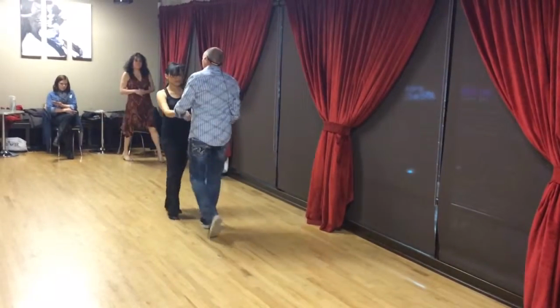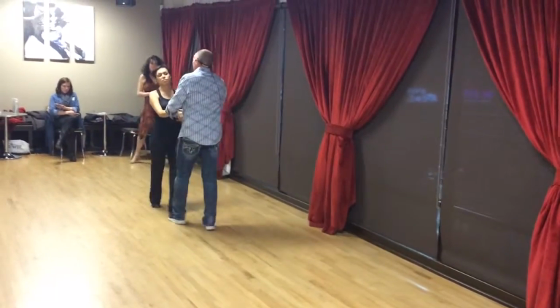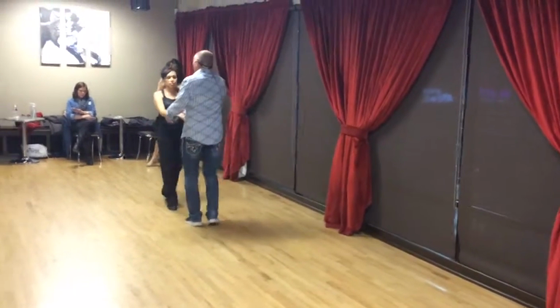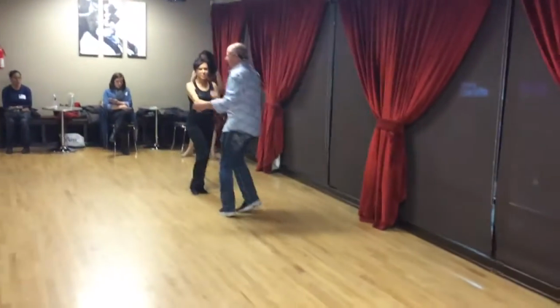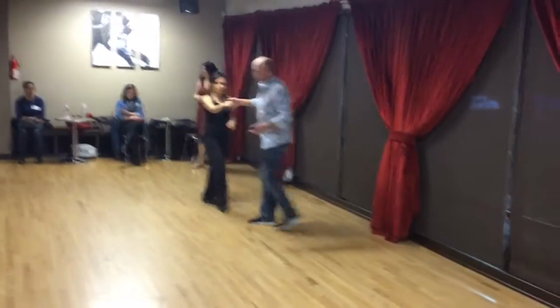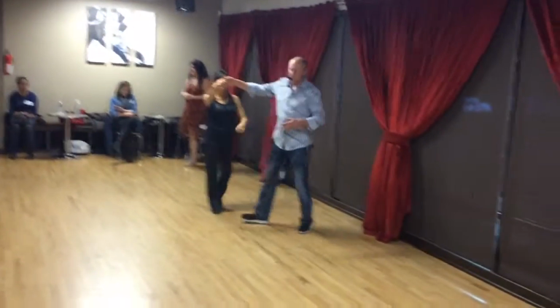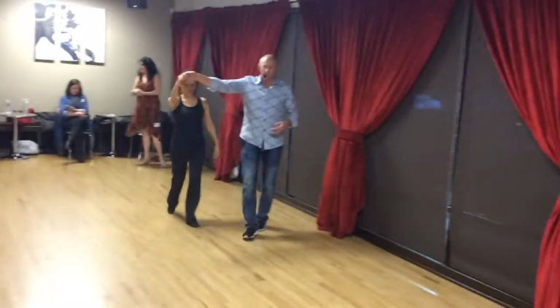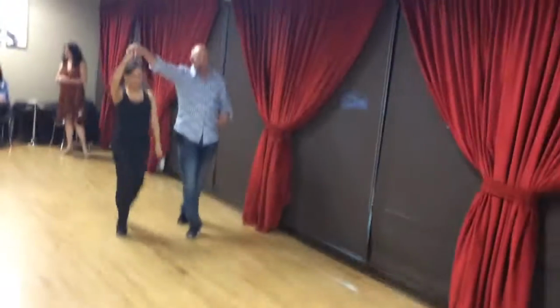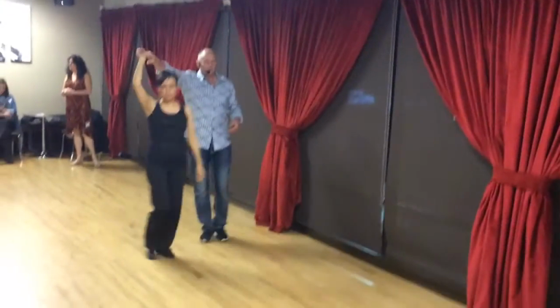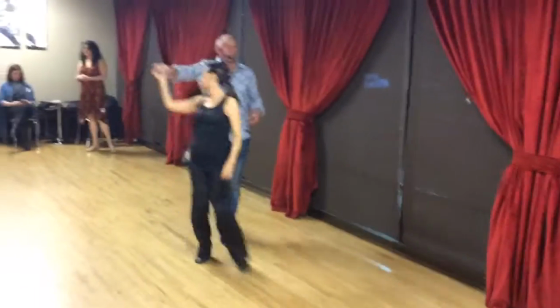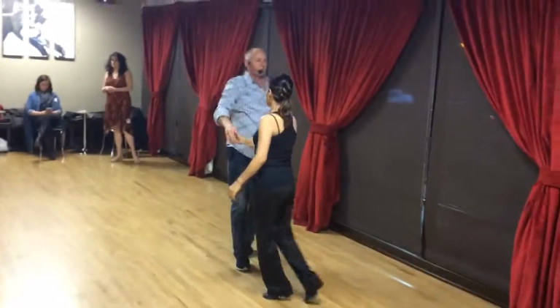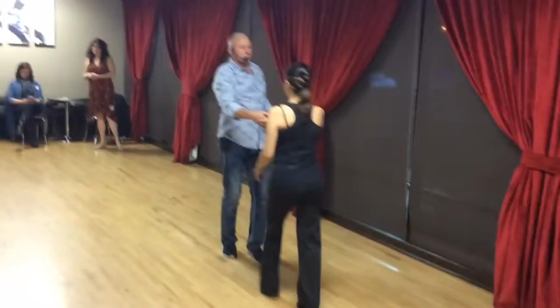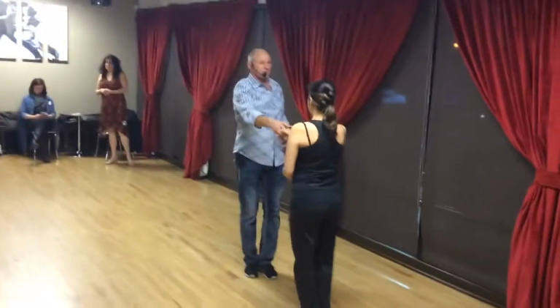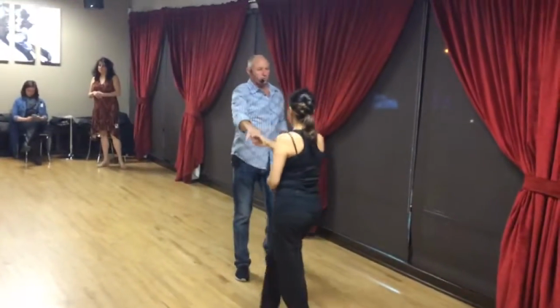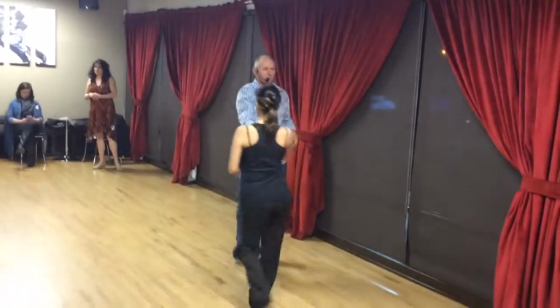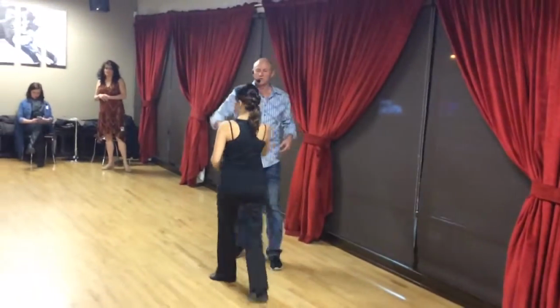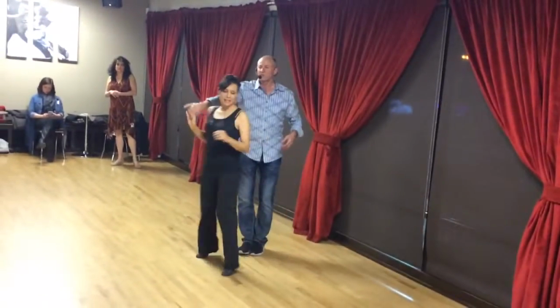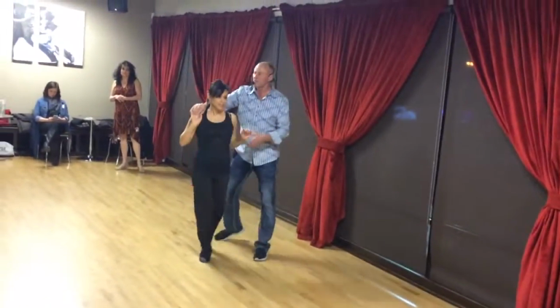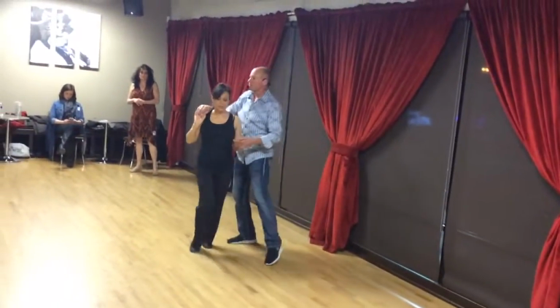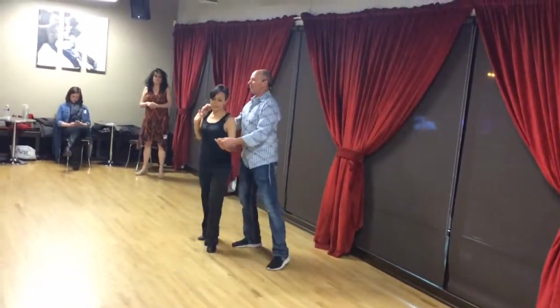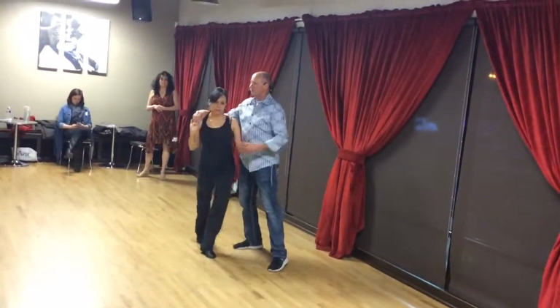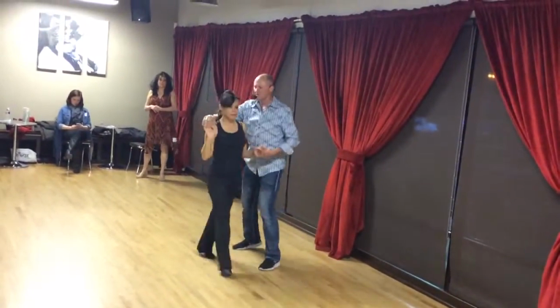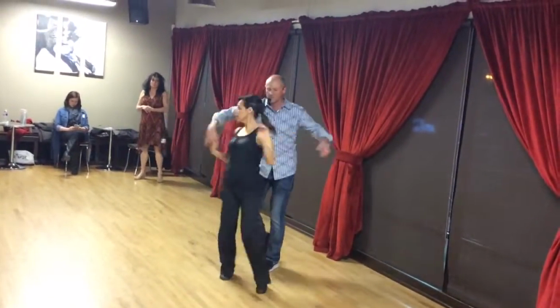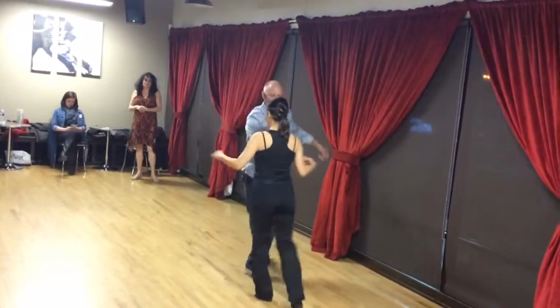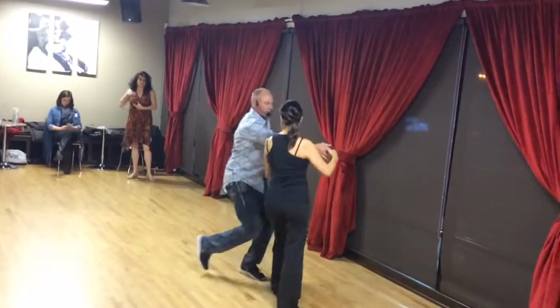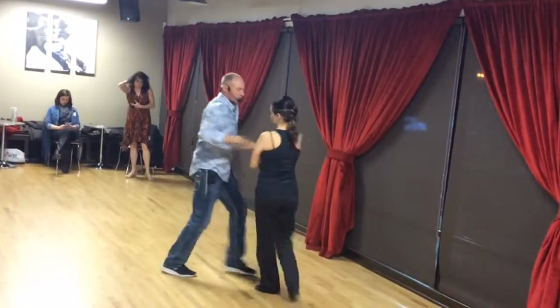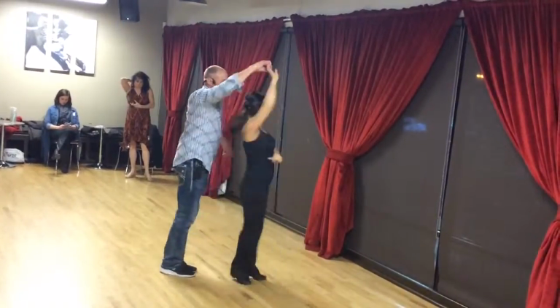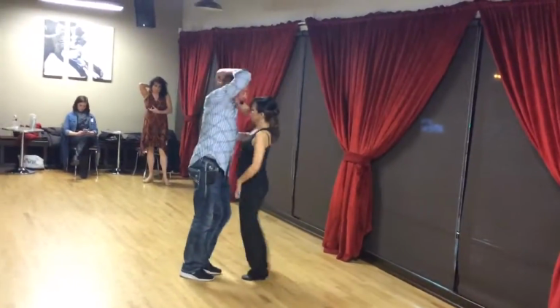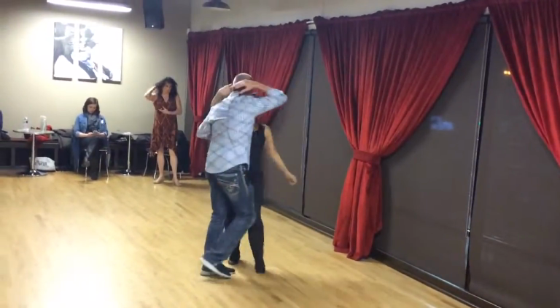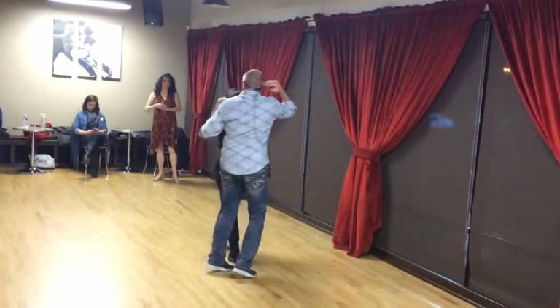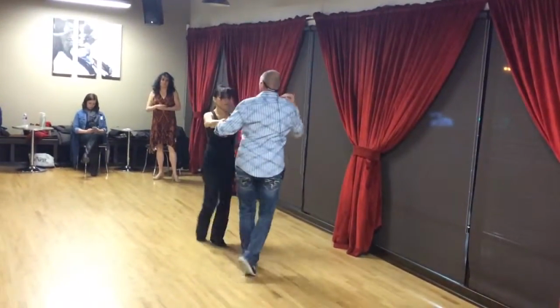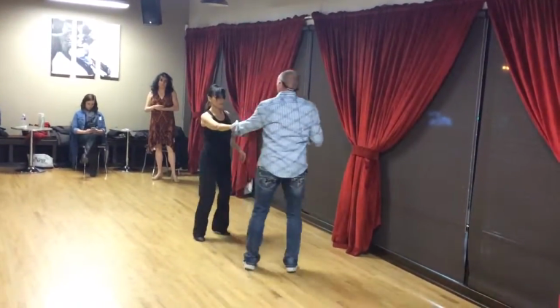We'll do that last one from this side. It's a one, two, three, four, five, and six, seven, and eight. Triple step. Anchor step.